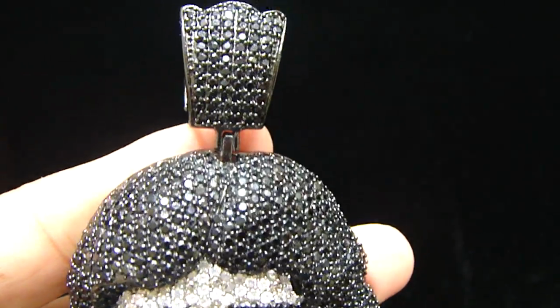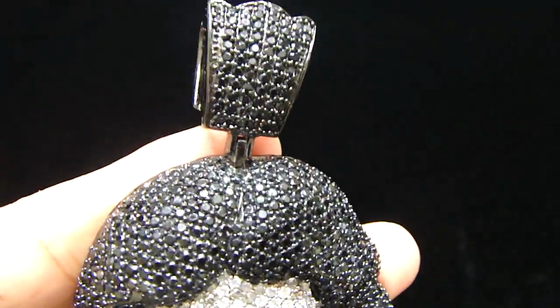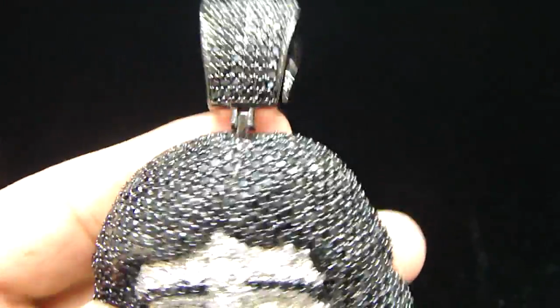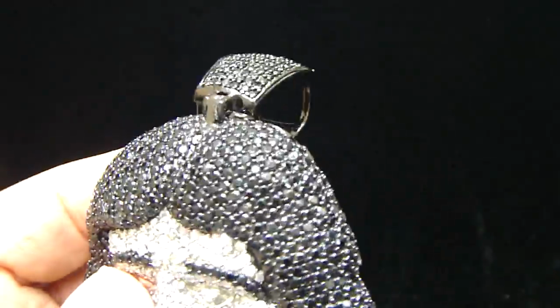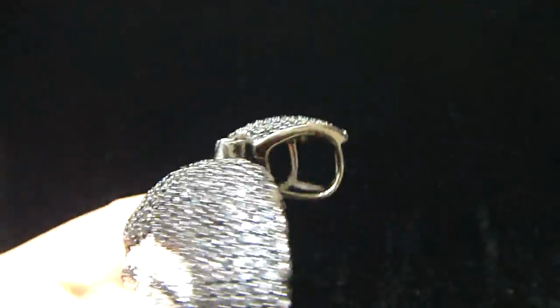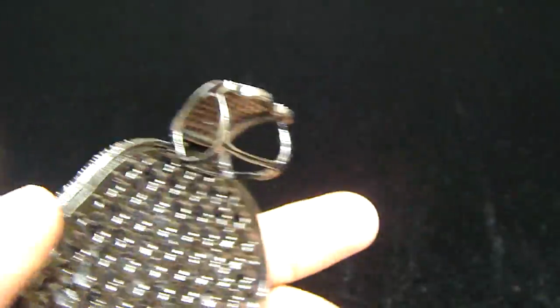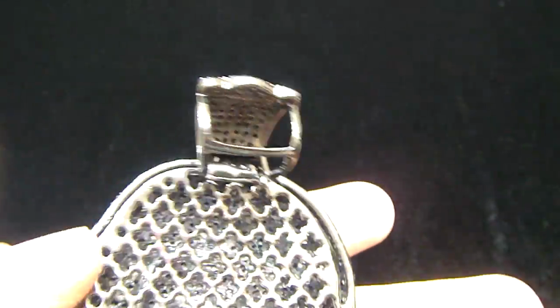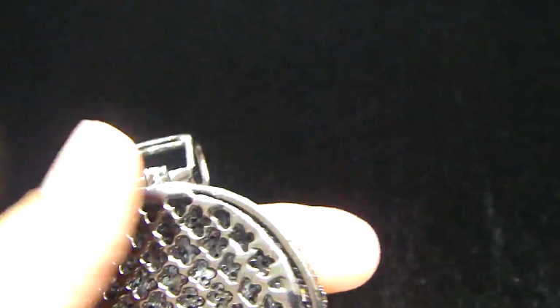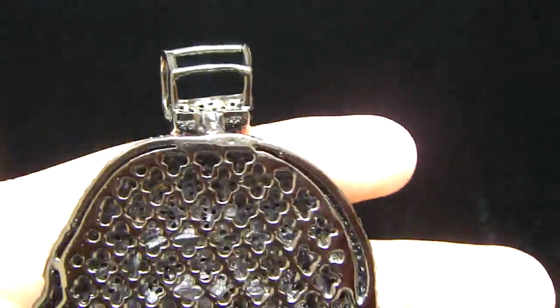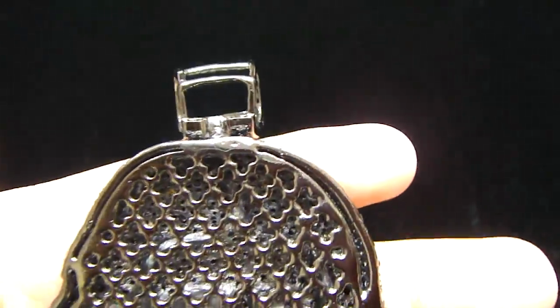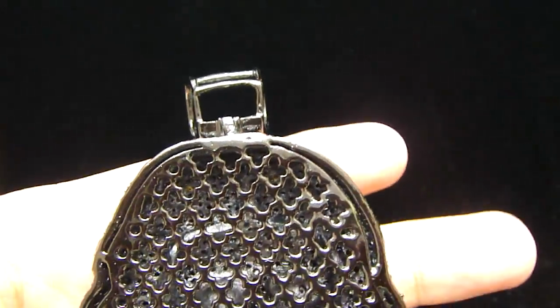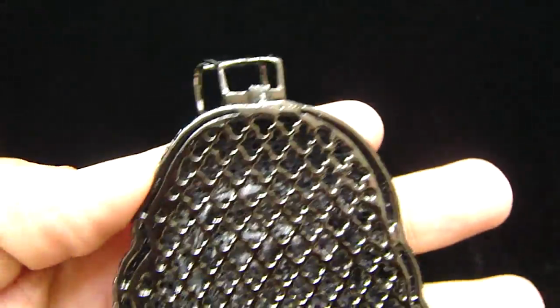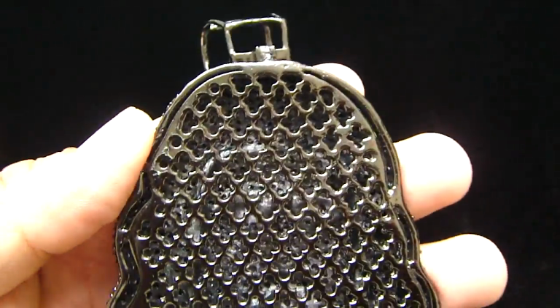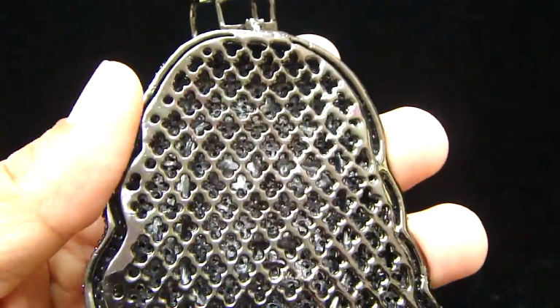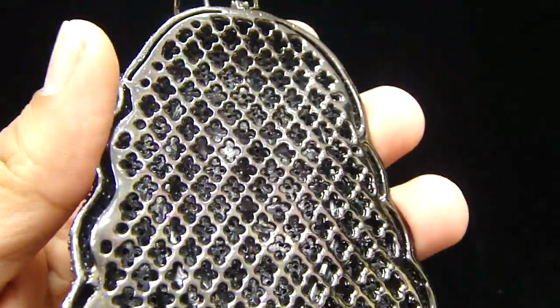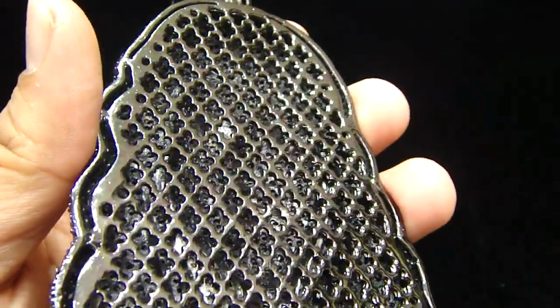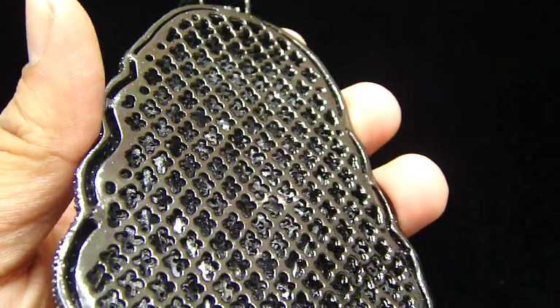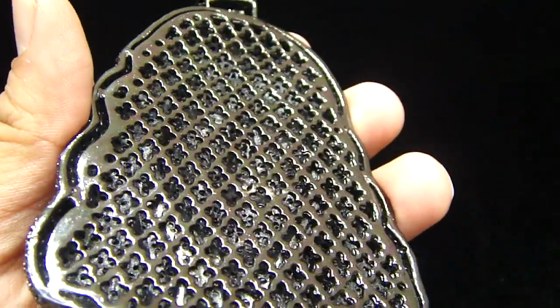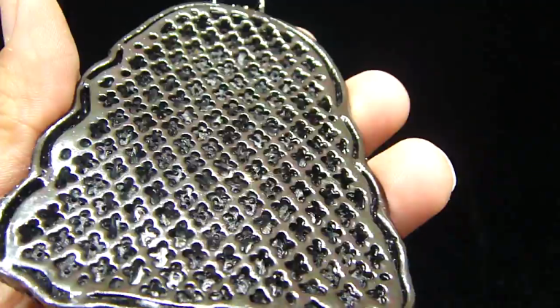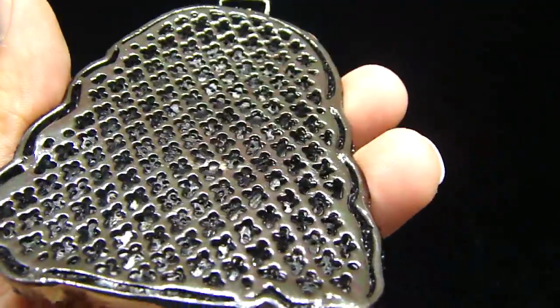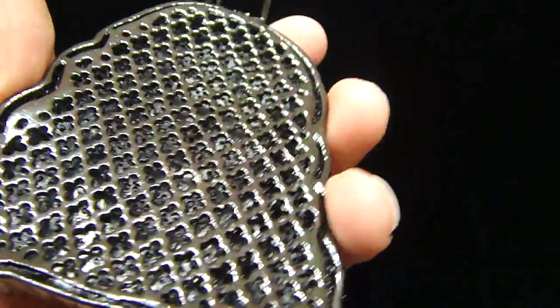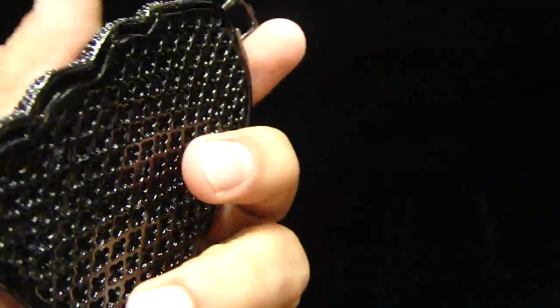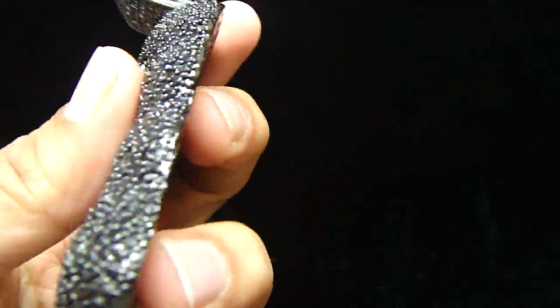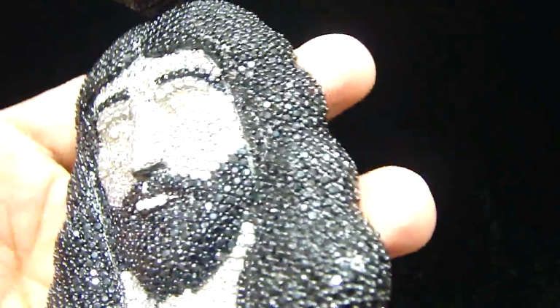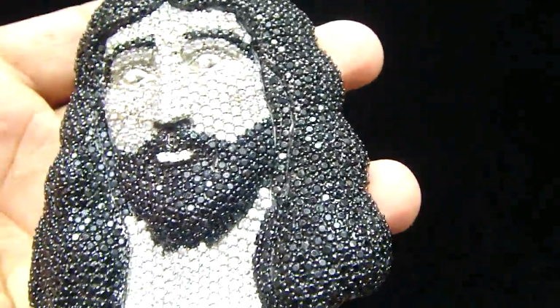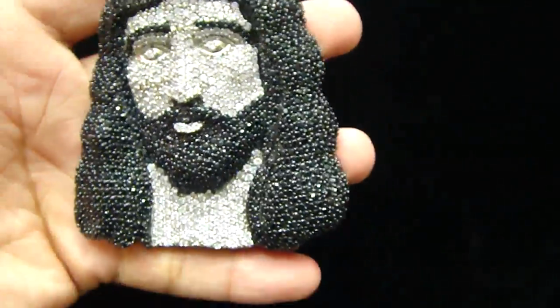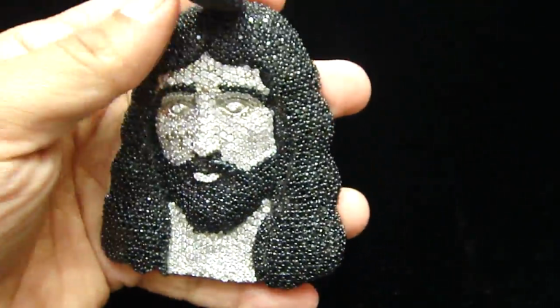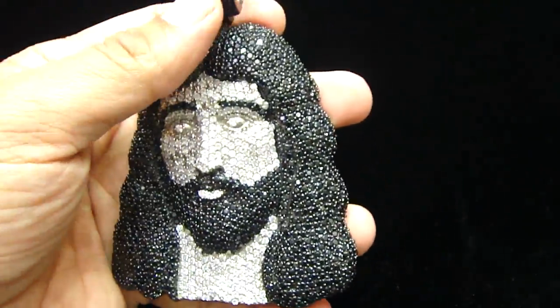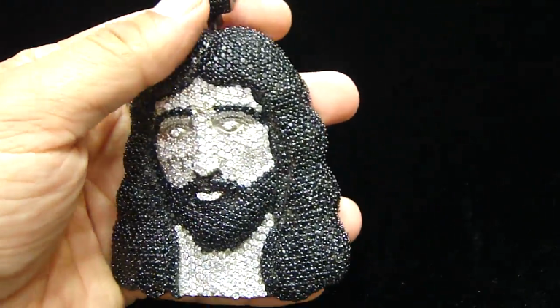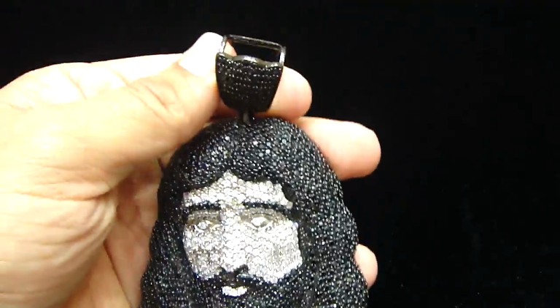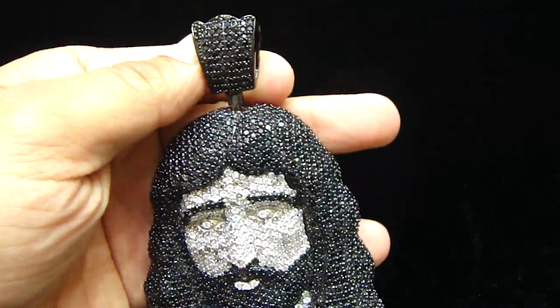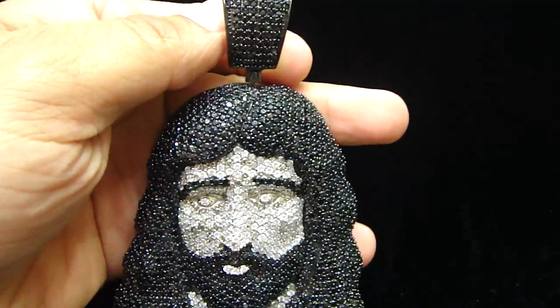You can see every single detail — all the breathing holes in the back right here, cage back. Pretty nice, pretty decent piece.